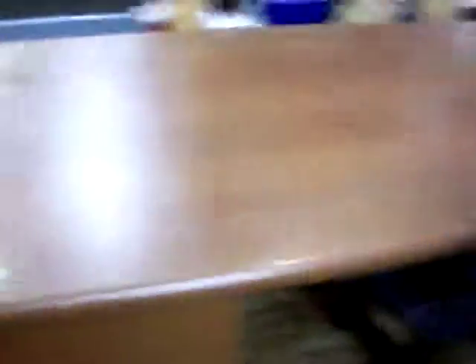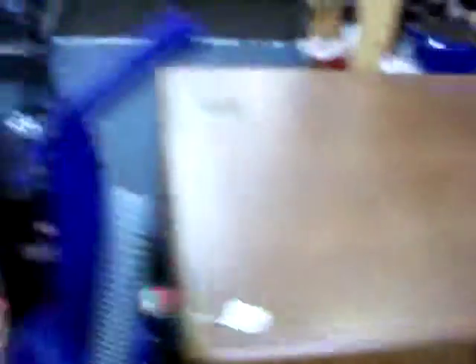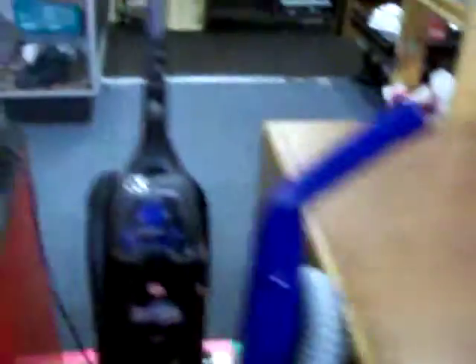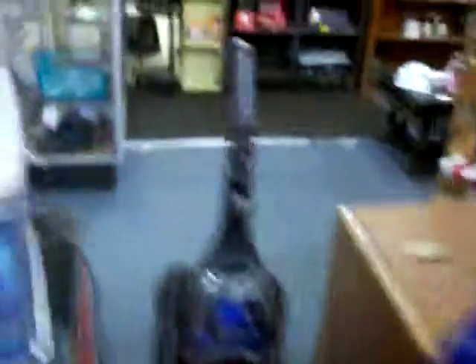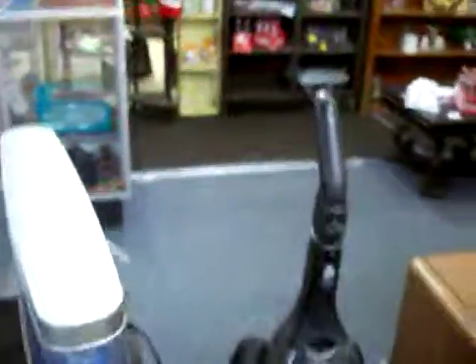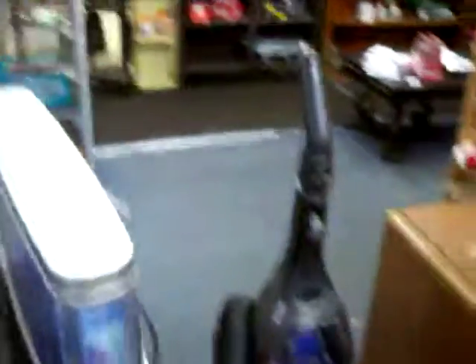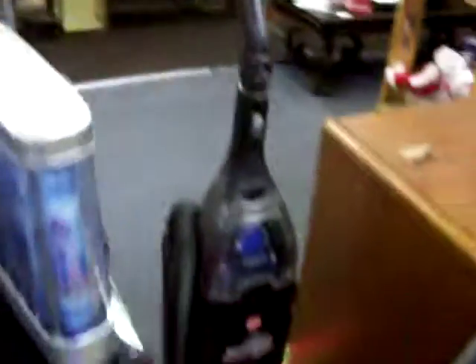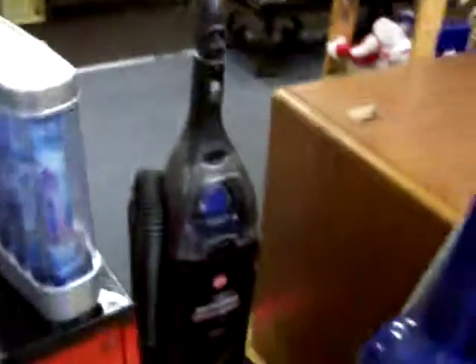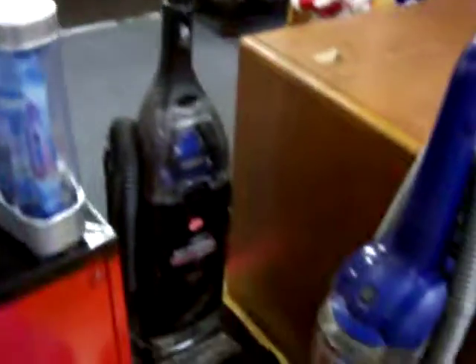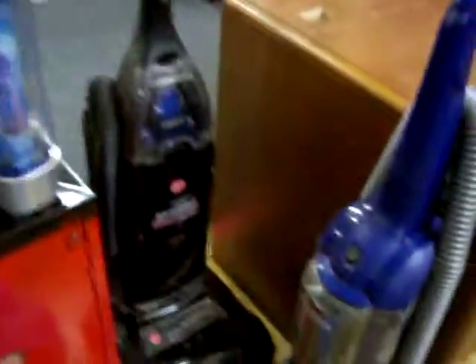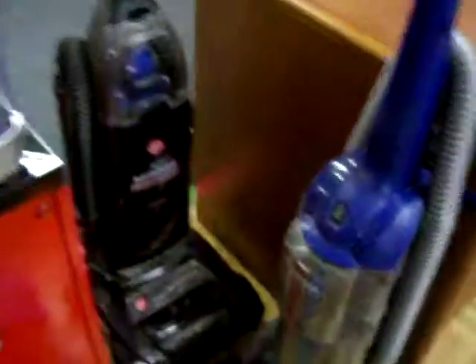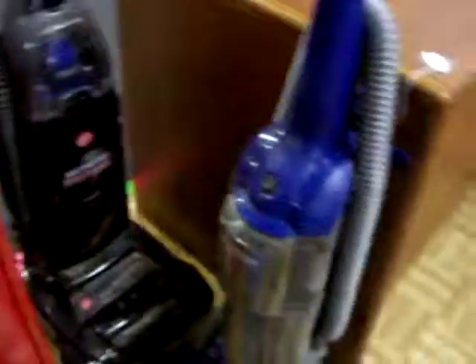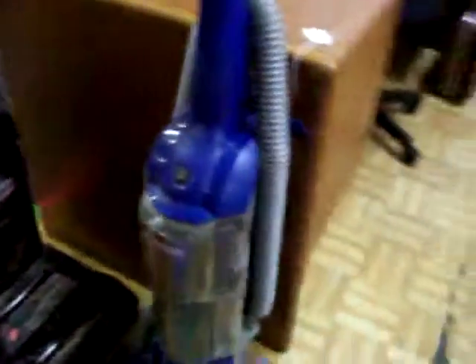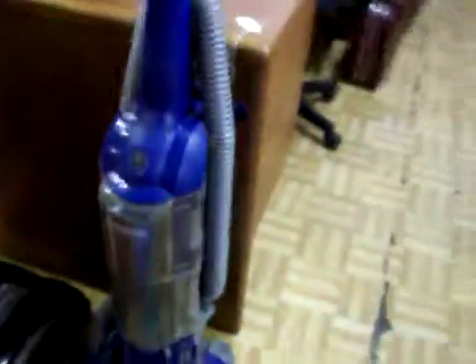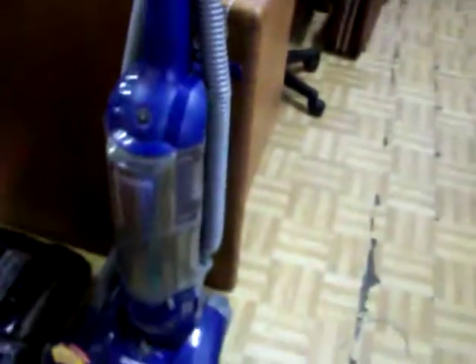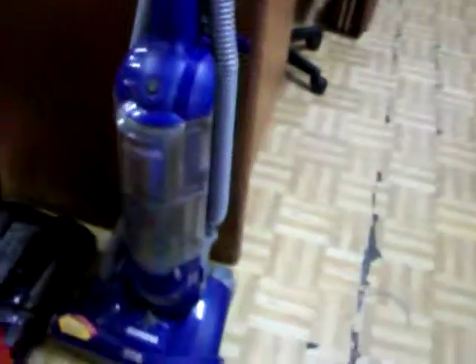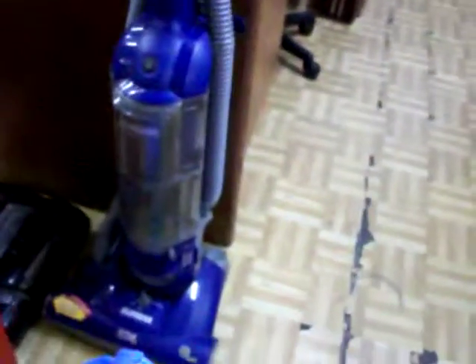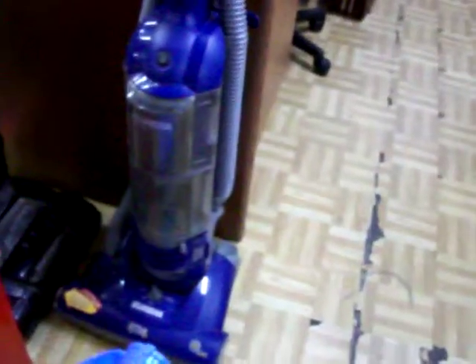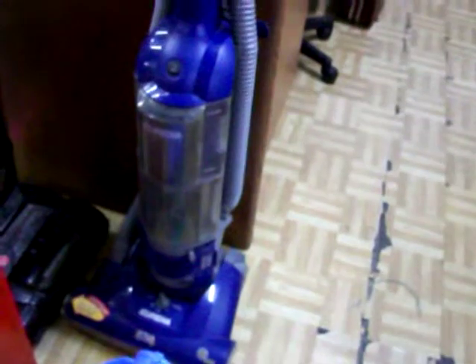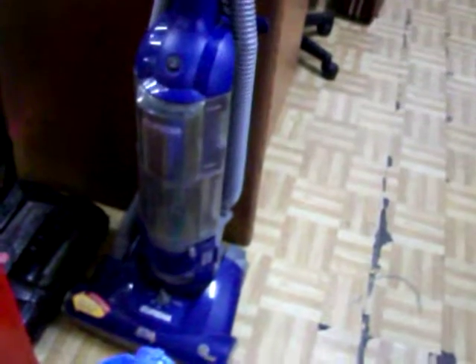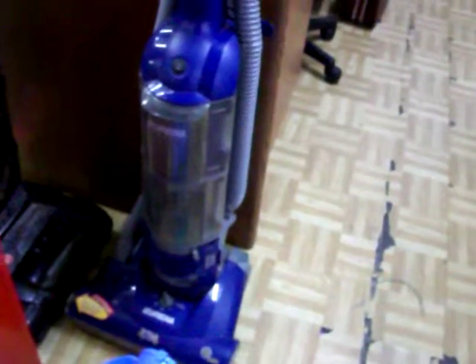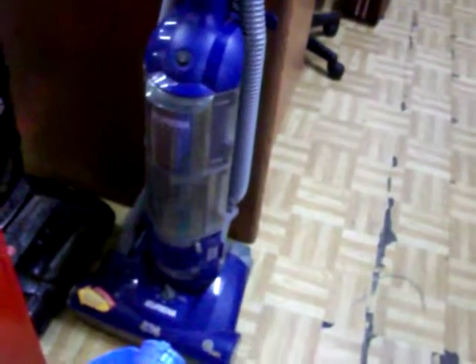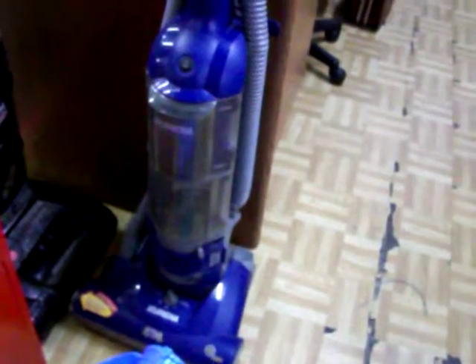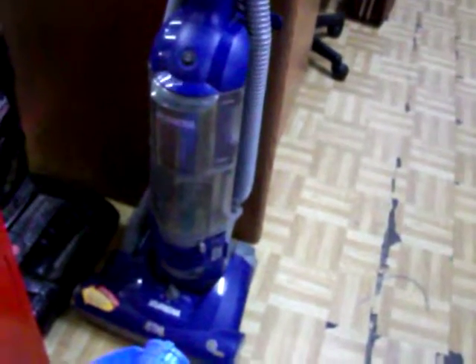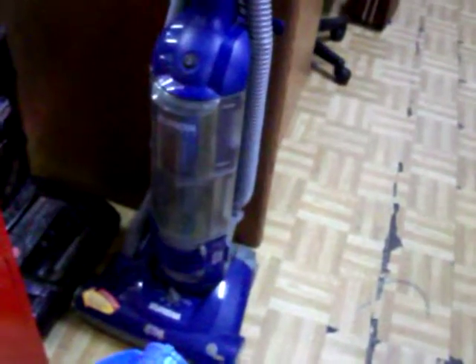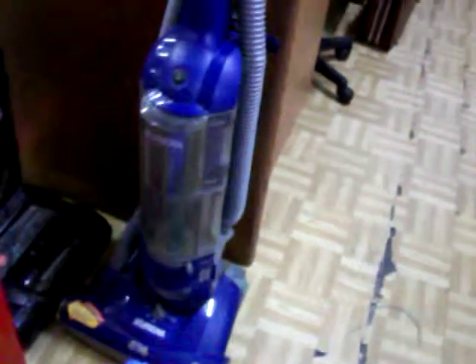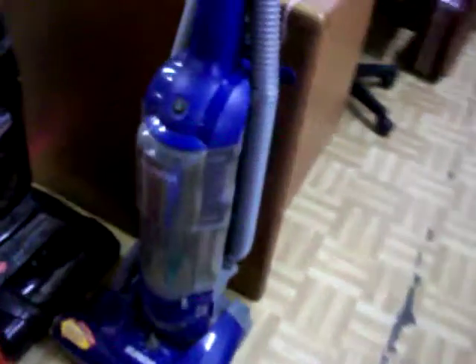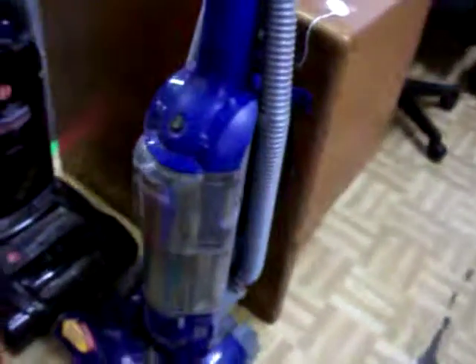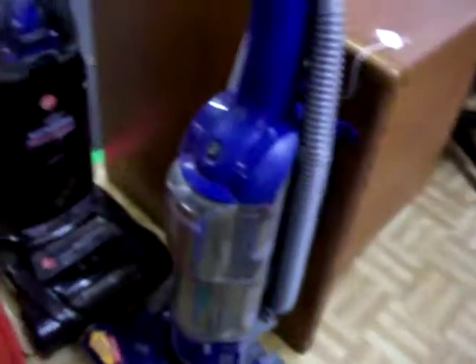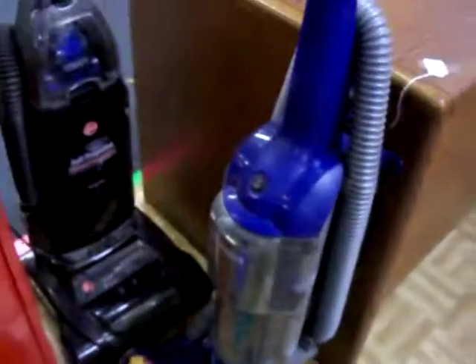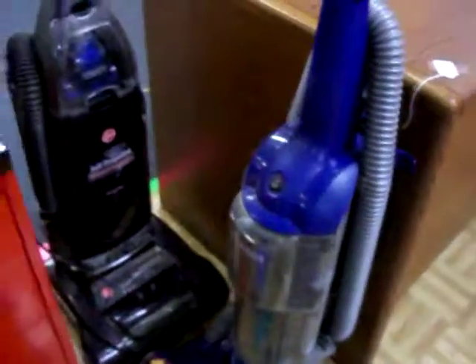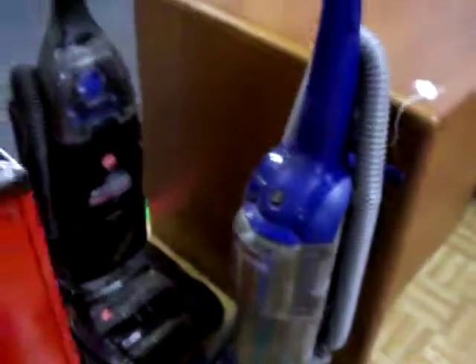Have a couple of really good vacuum cleaners here — a Hoover Wind Tunnel and a Eureka Ultima Upright Bagless. Those are $20 a piece.